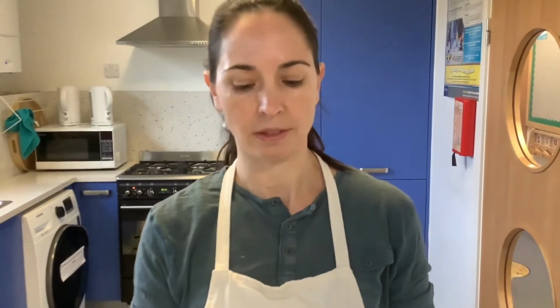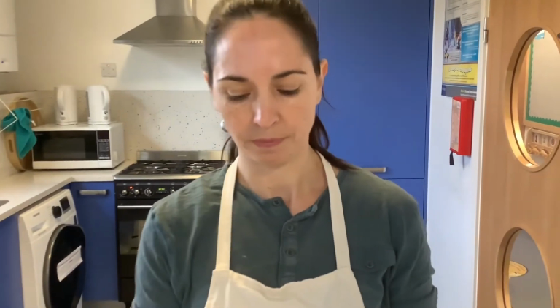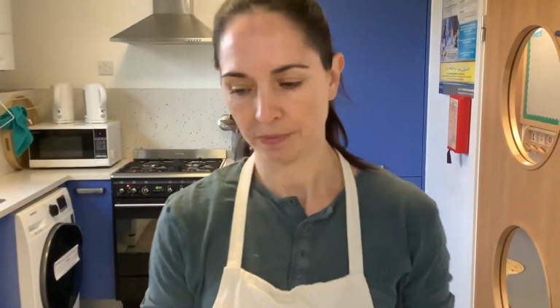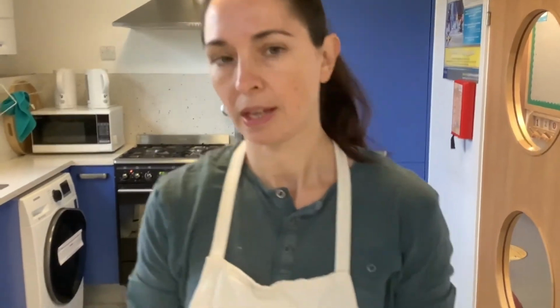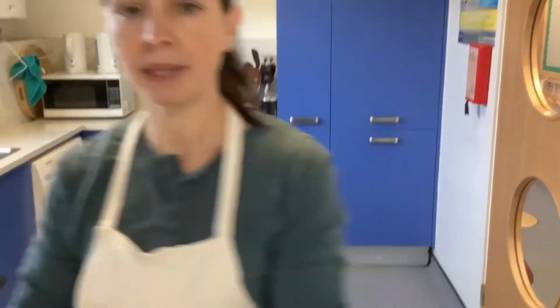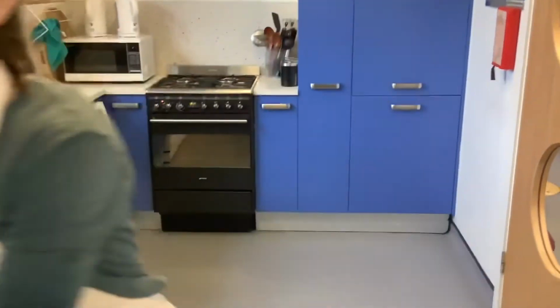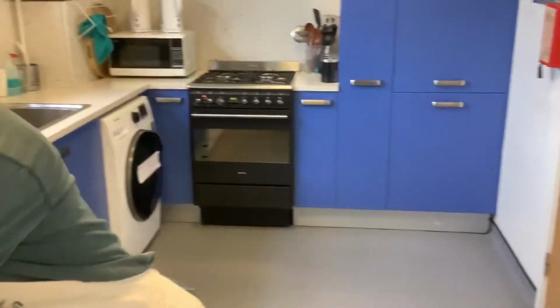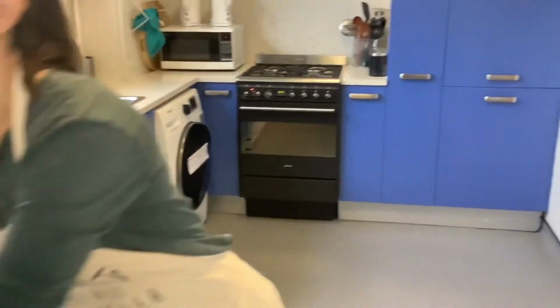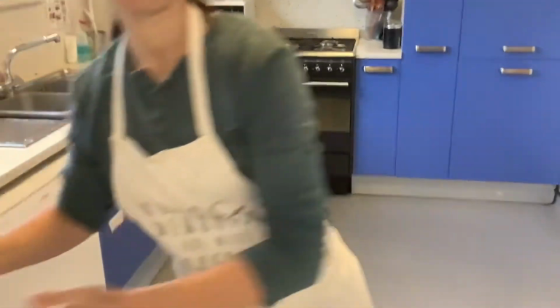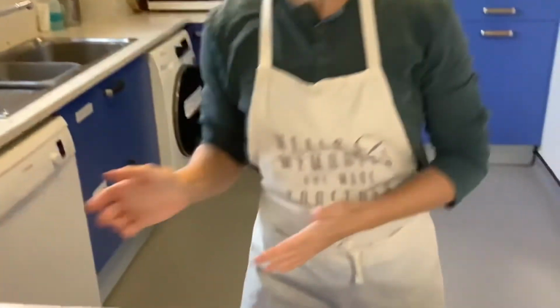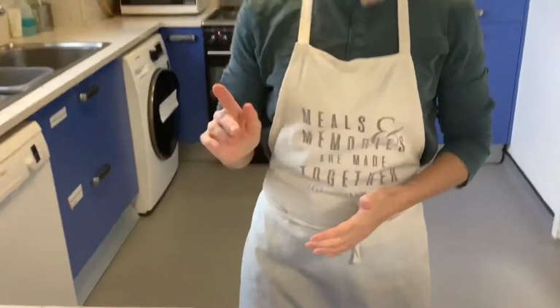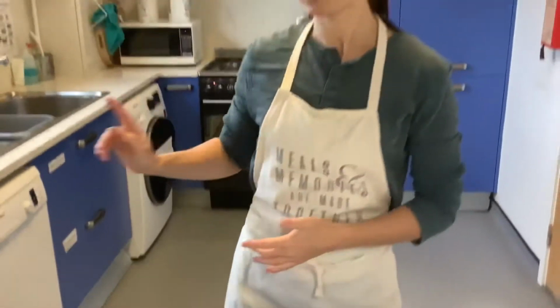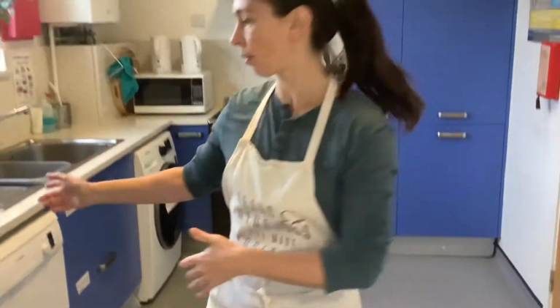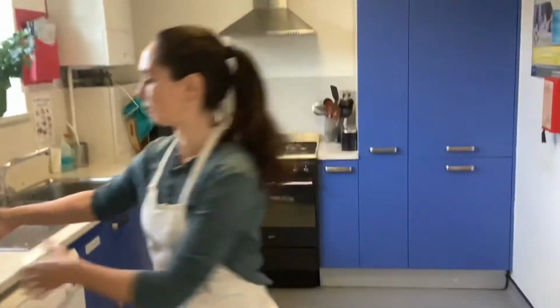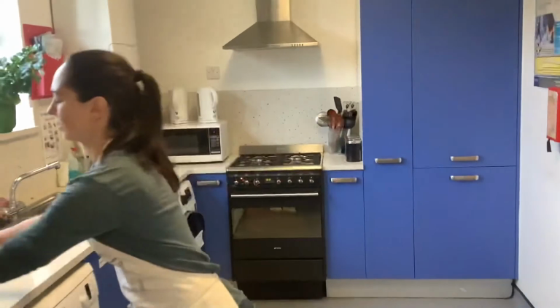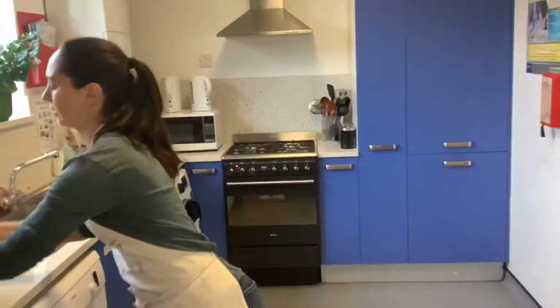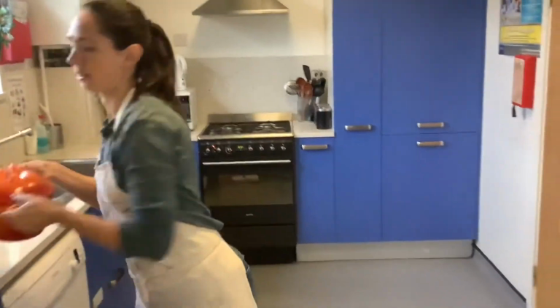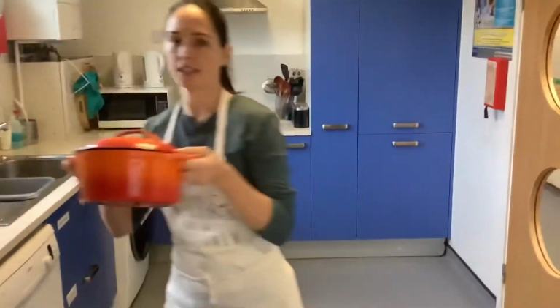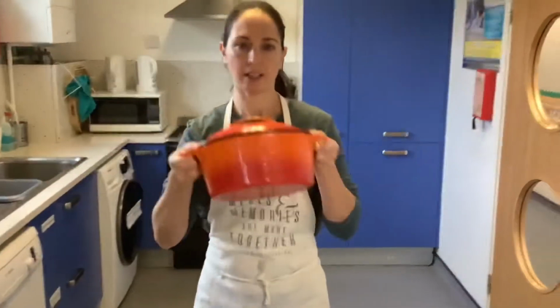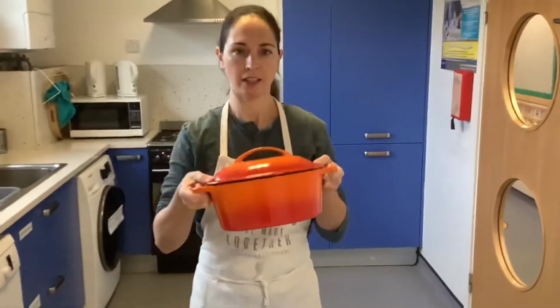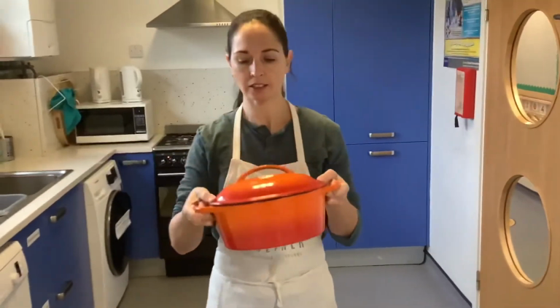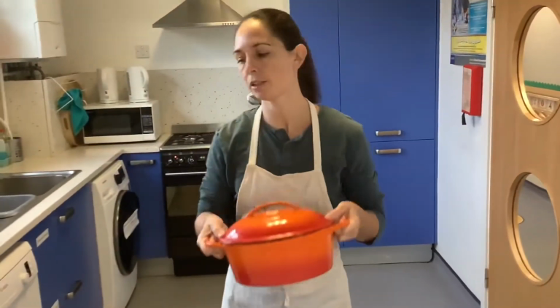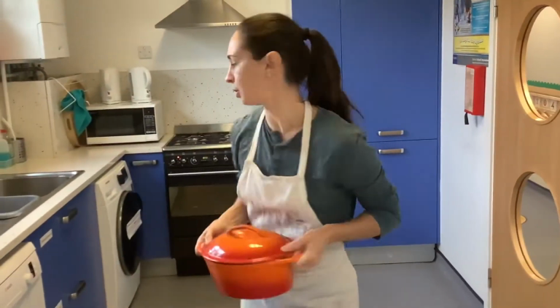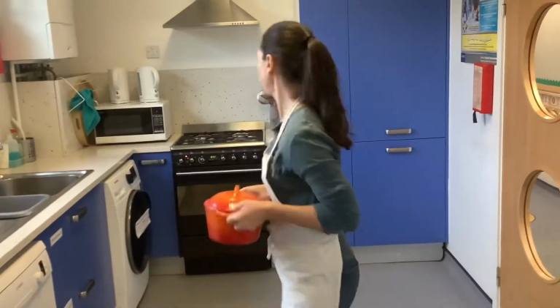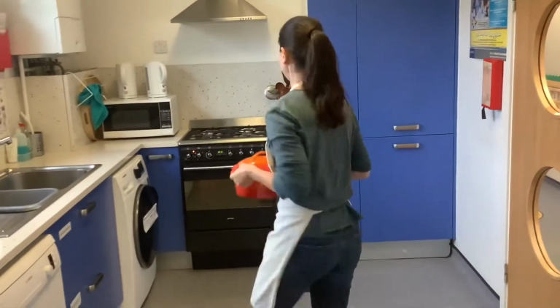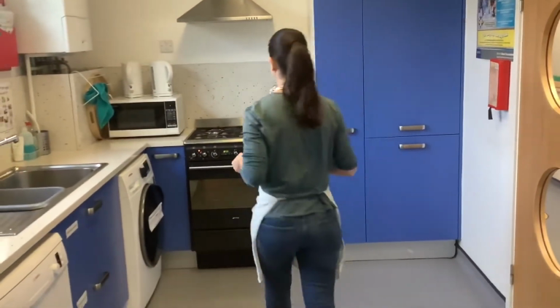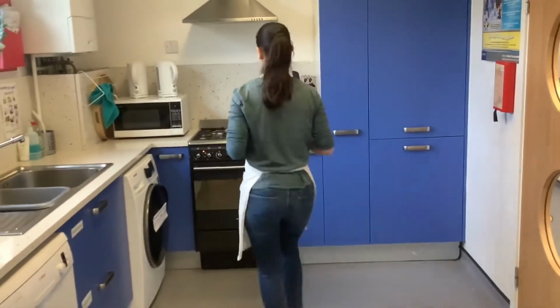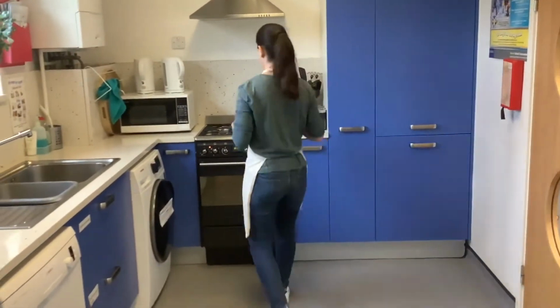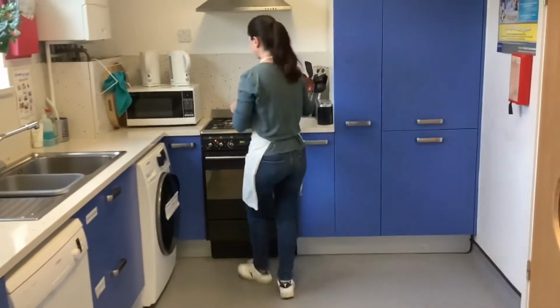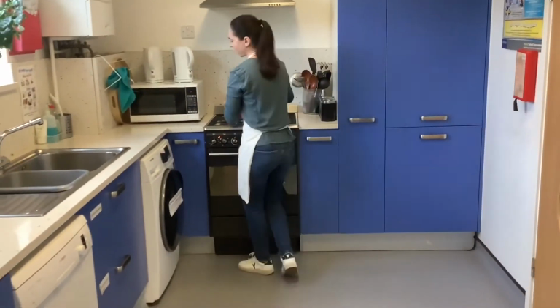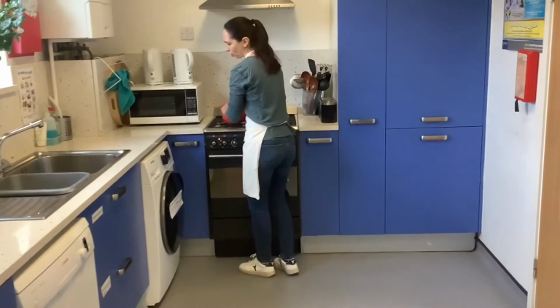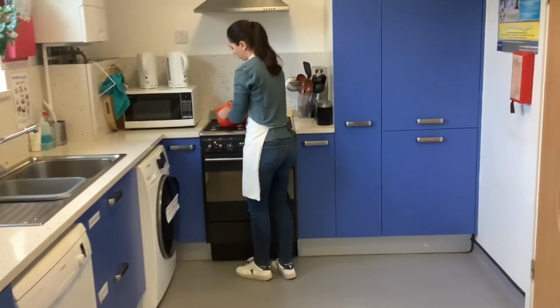Meanwhile, we are going to put our cast iron pot into the oven so it gets nice and hot as well.